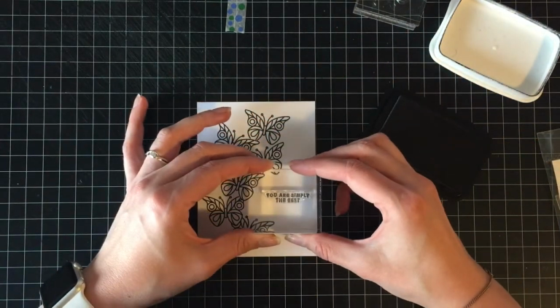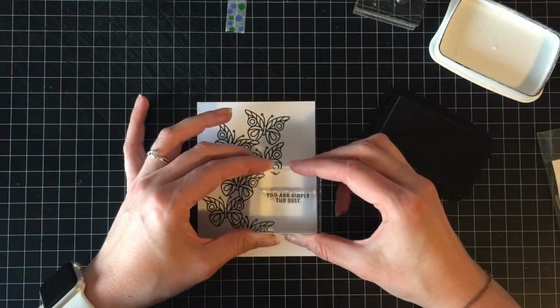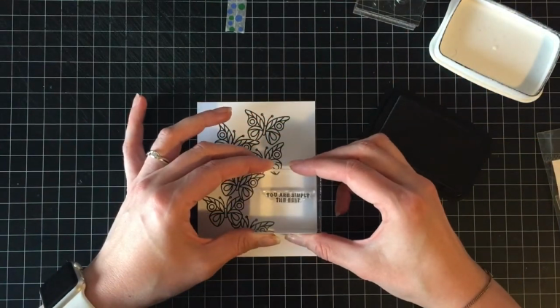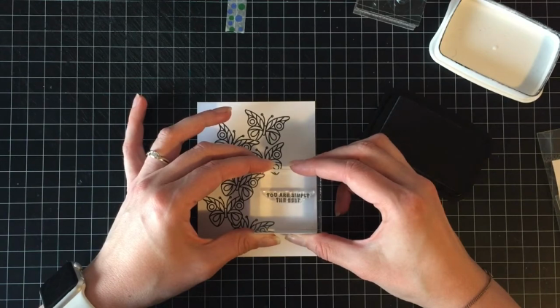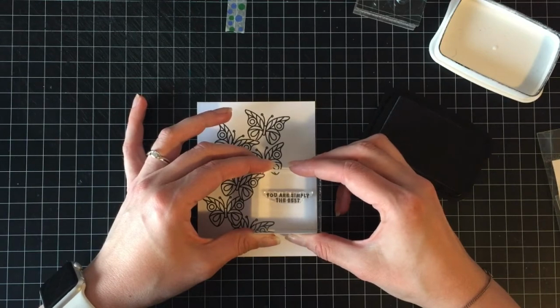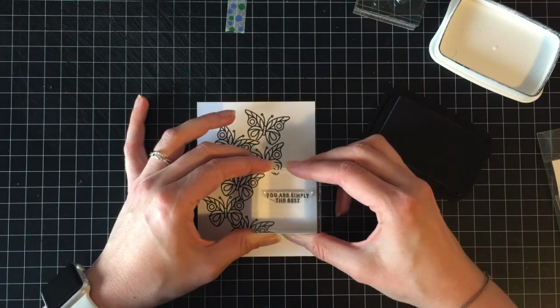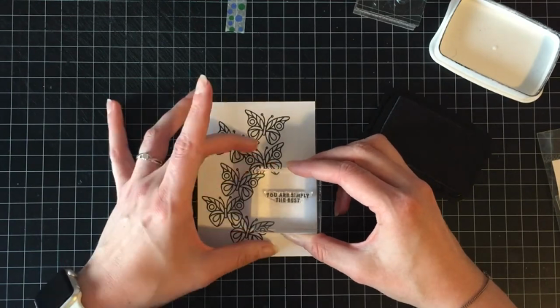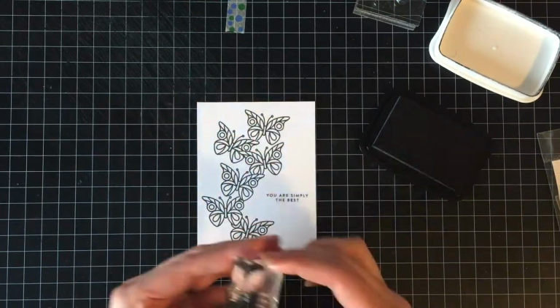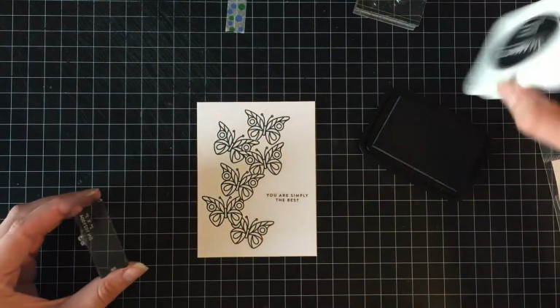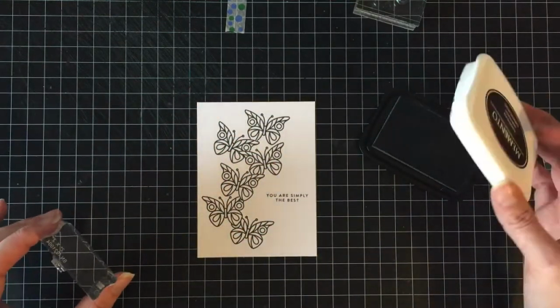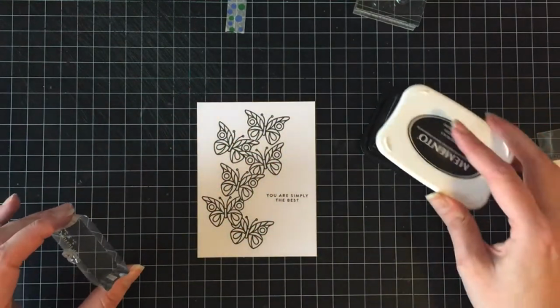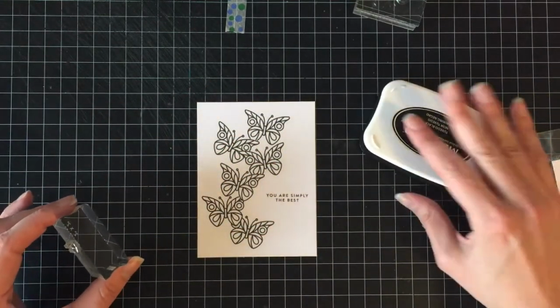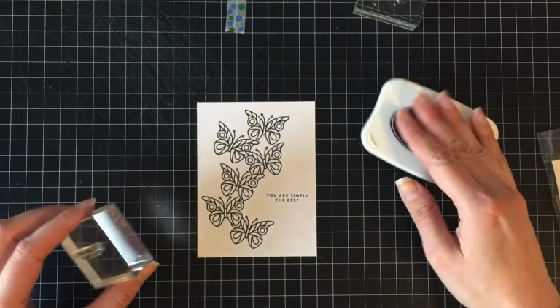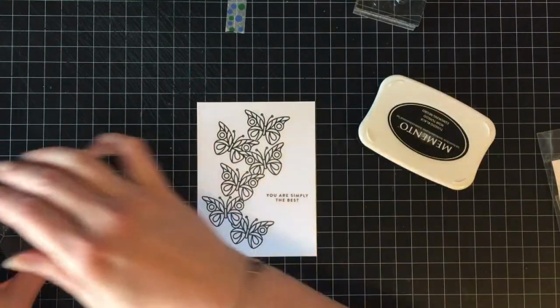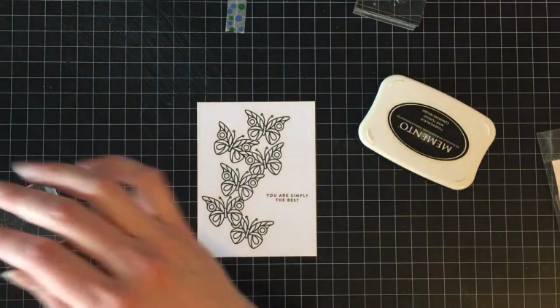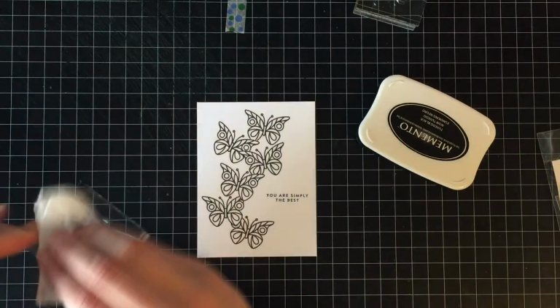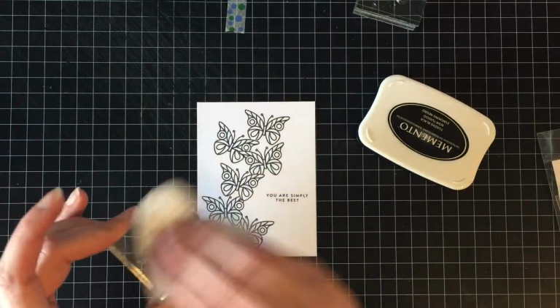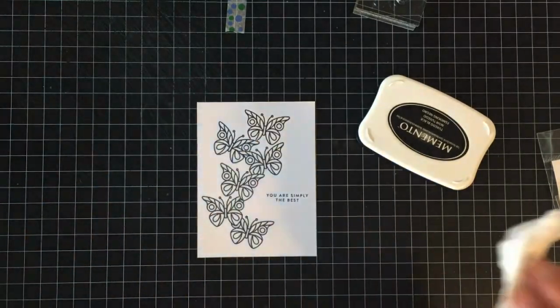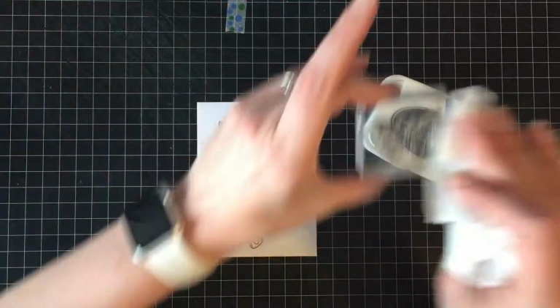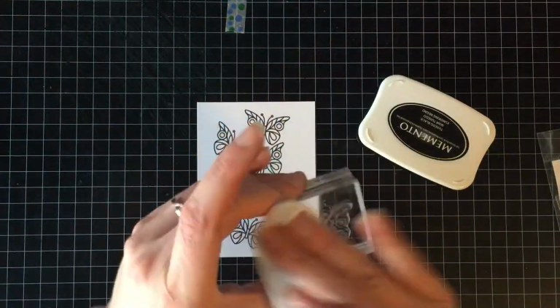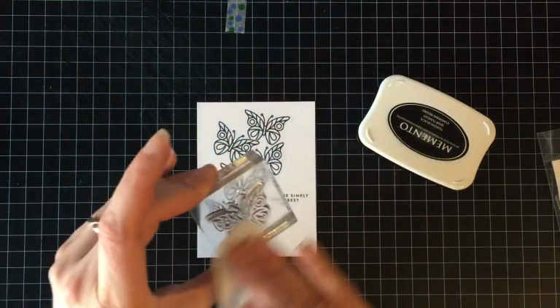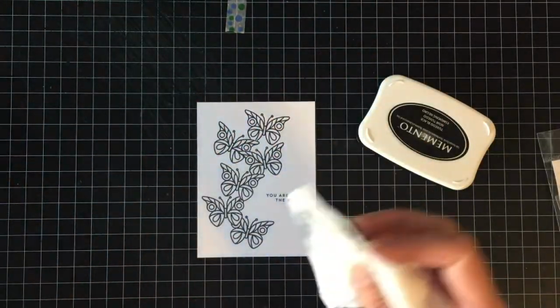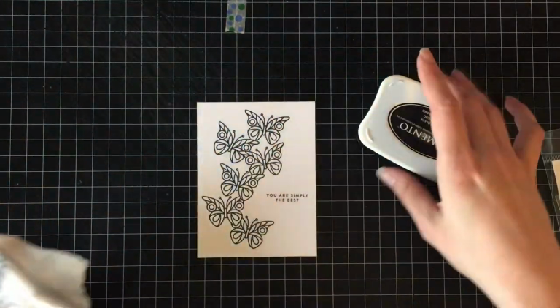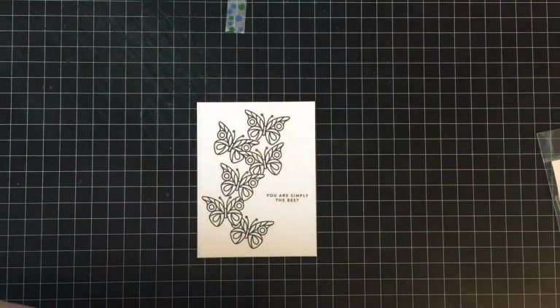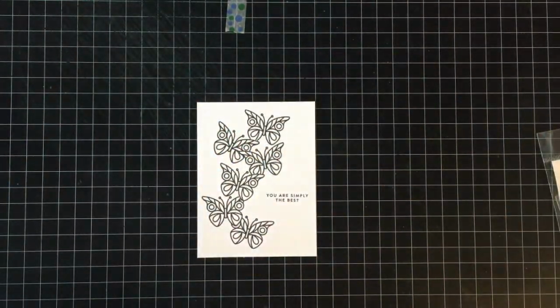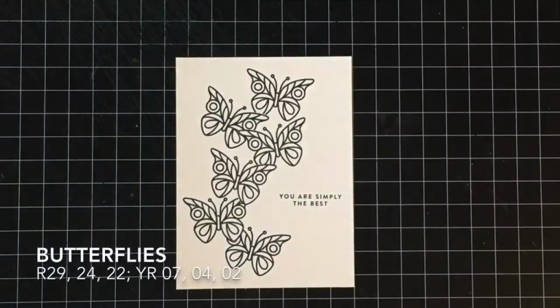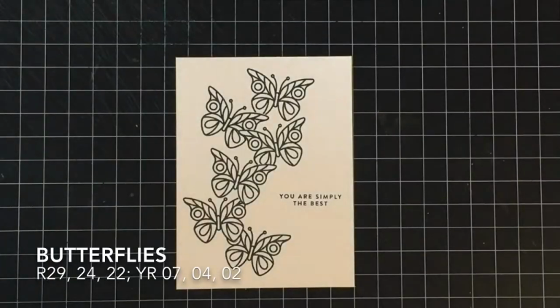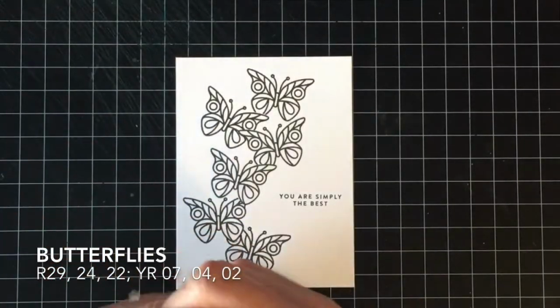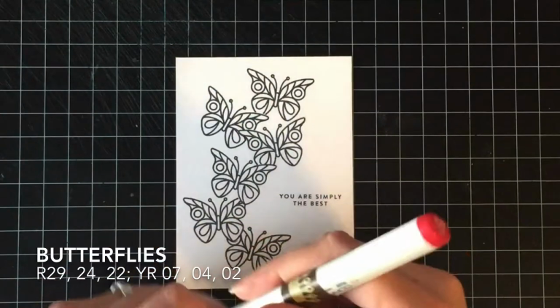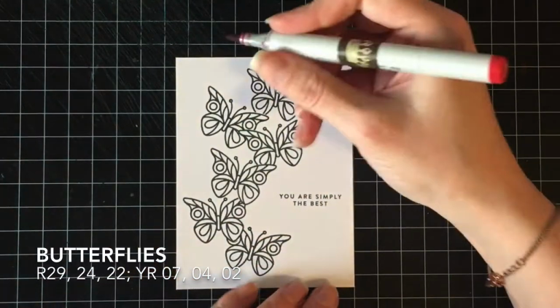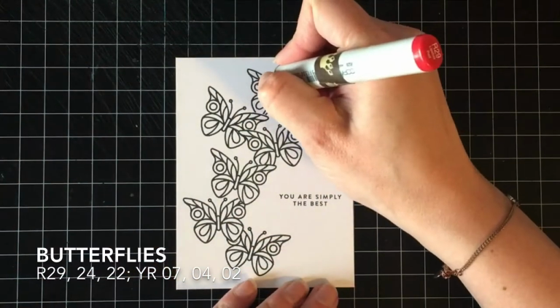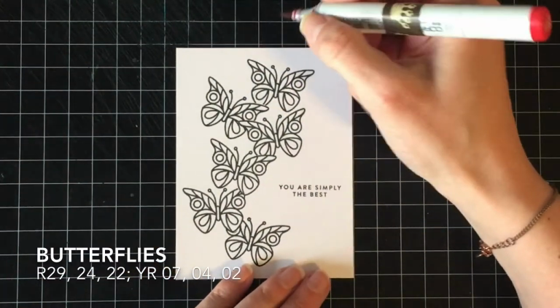The greeting that I'm going to be using is 'You Are Simply the Best' from the same stamp set. And then I am going to start coloring these in — I wanted to go with a rainbow.